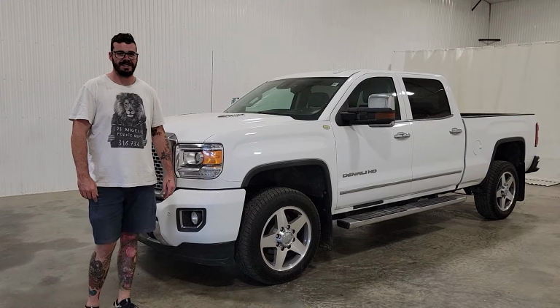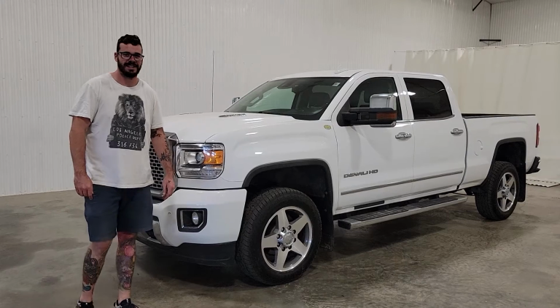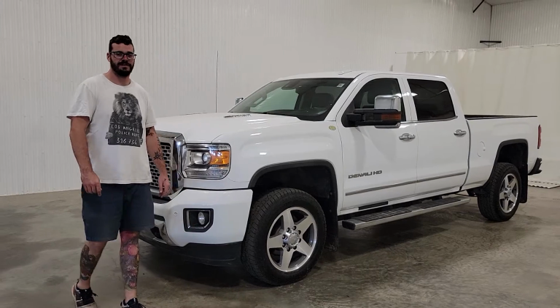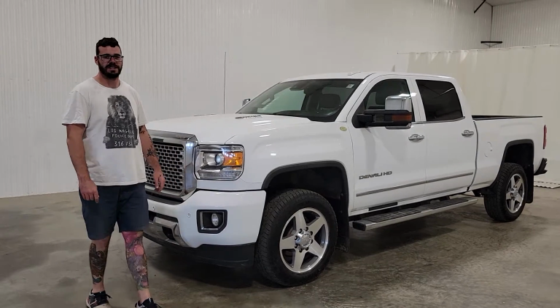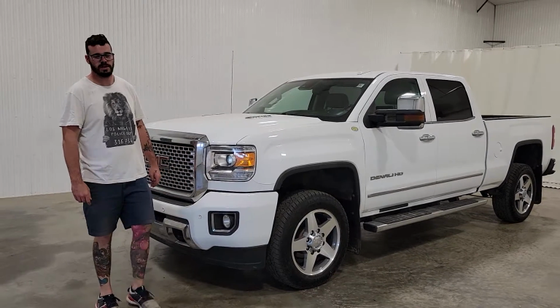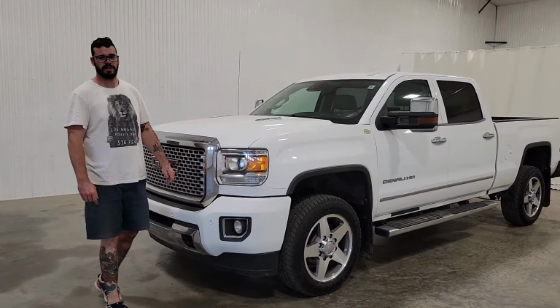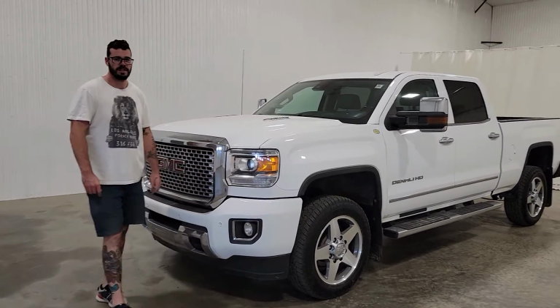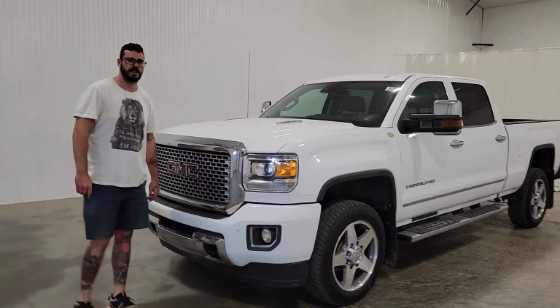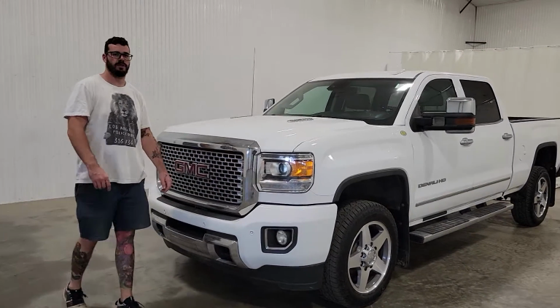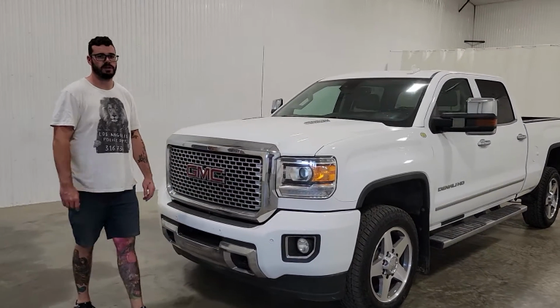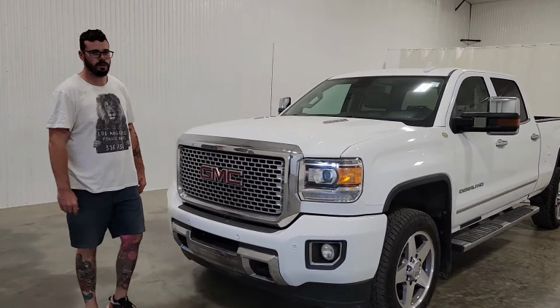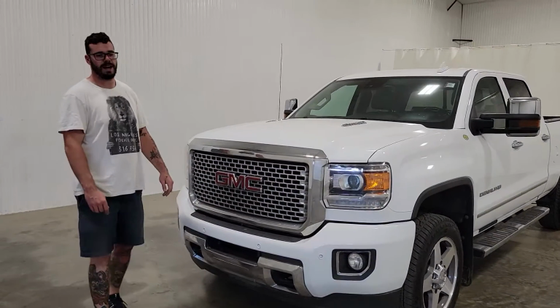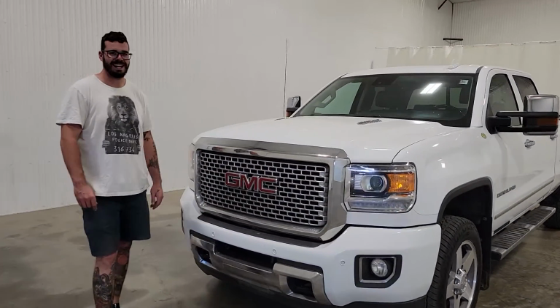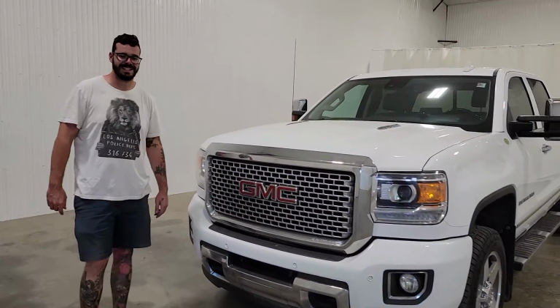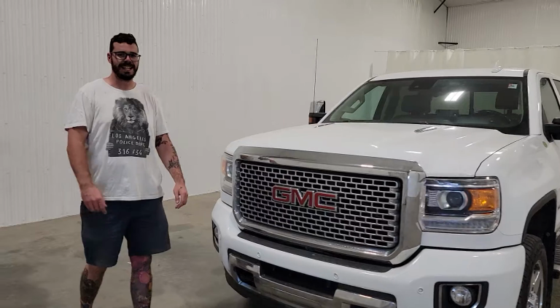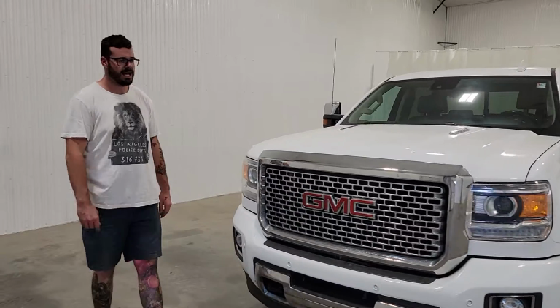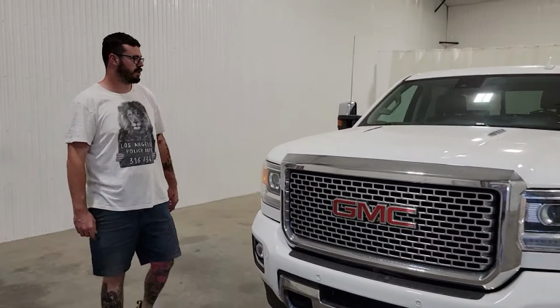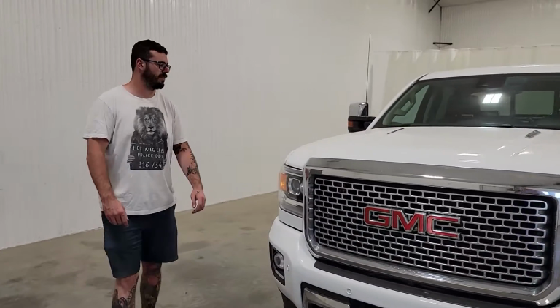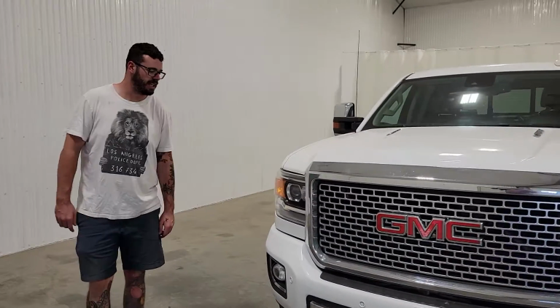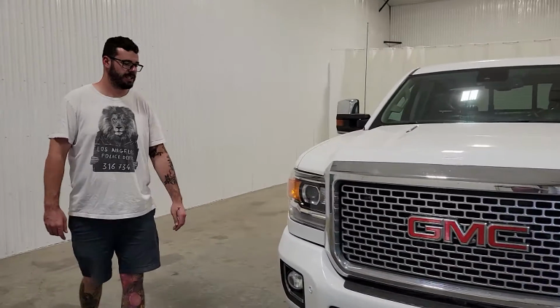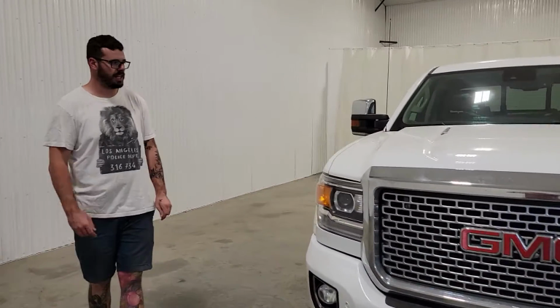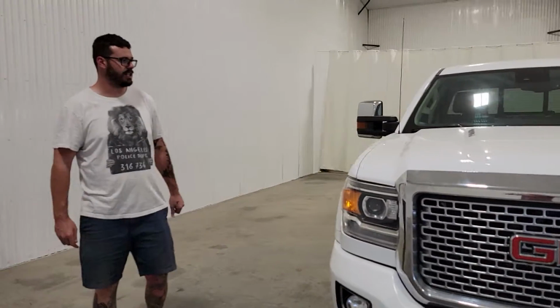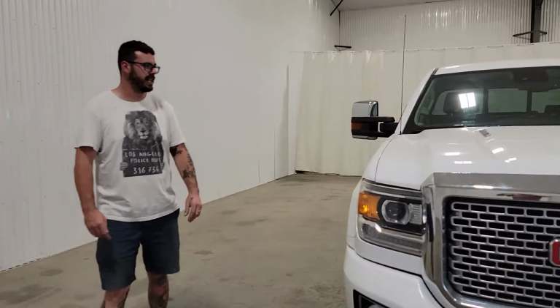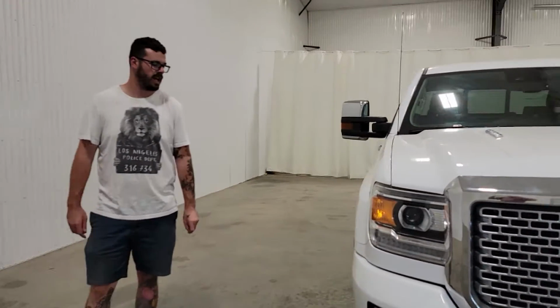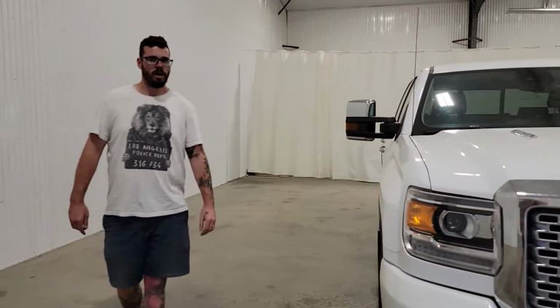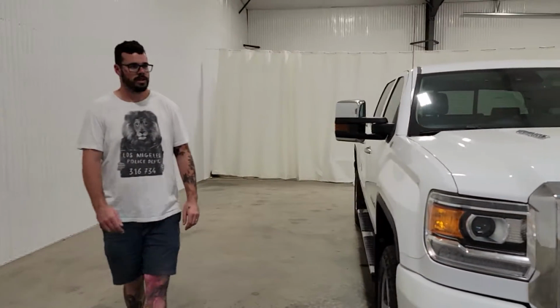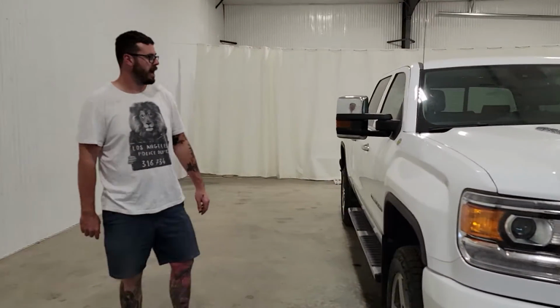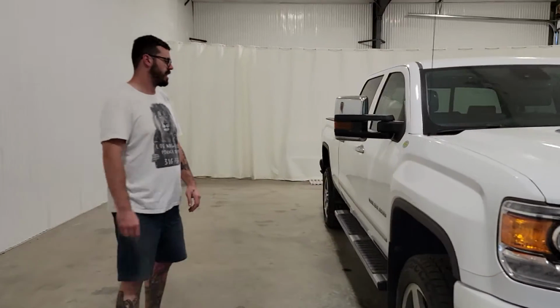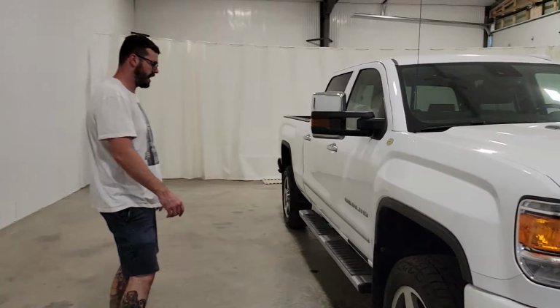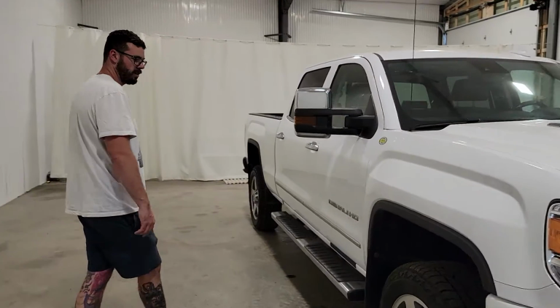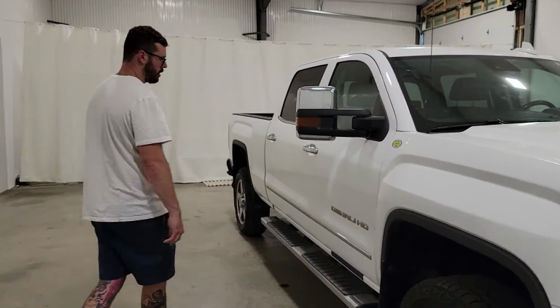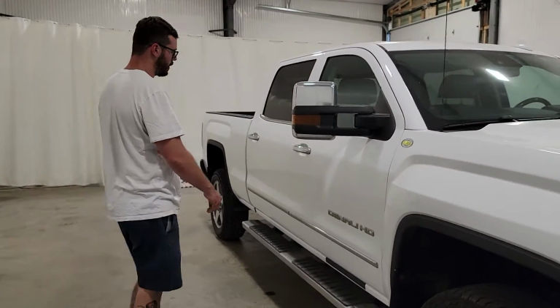Hey guys, it's Jayden from Saskatoon Truck Center. This is stock number 4058T — a 2015 Denali HD with a Duramax and 142K.